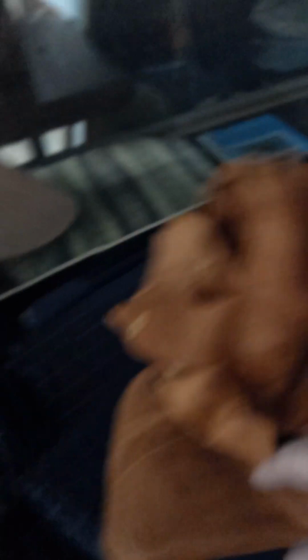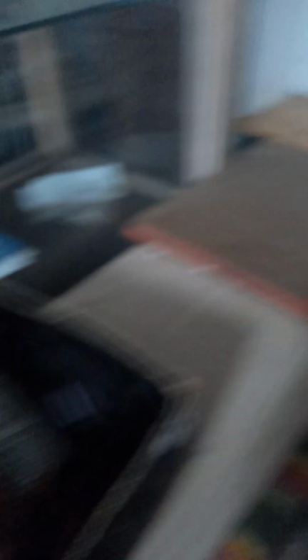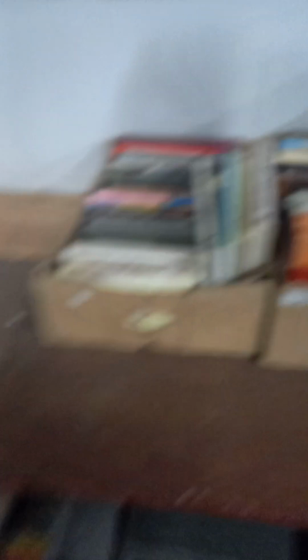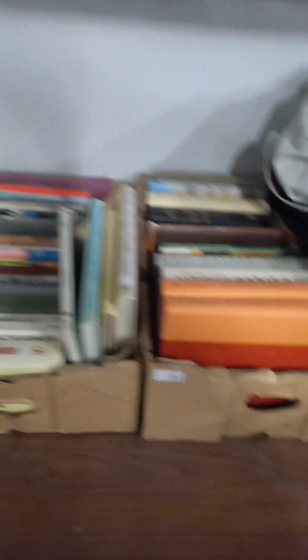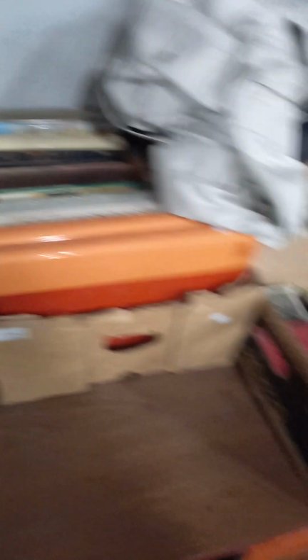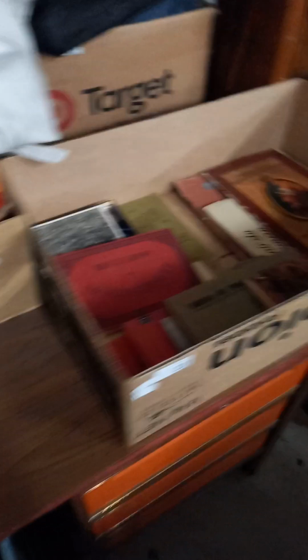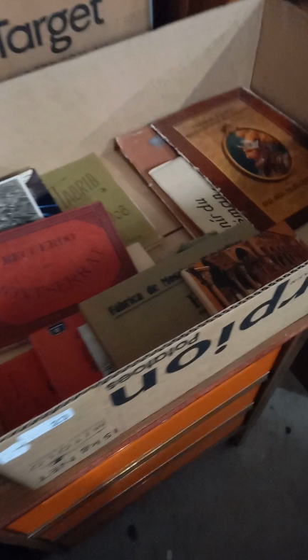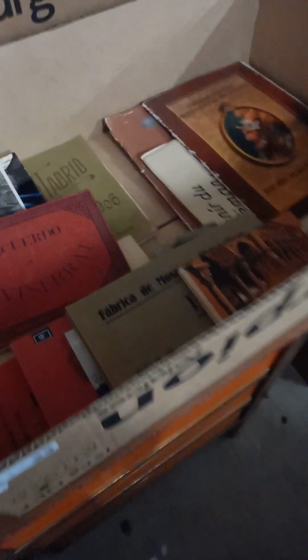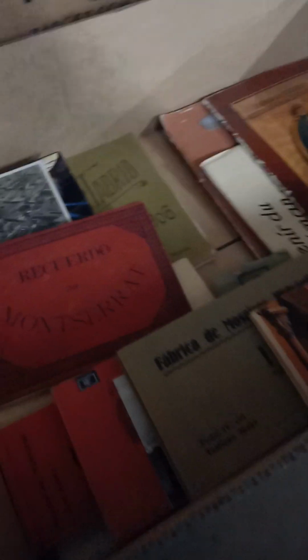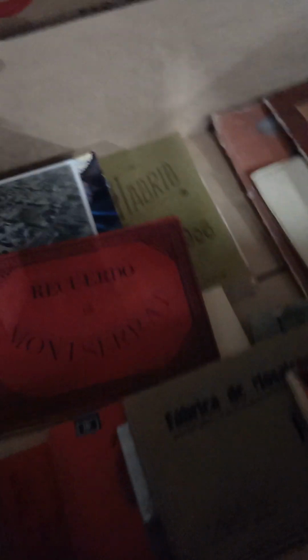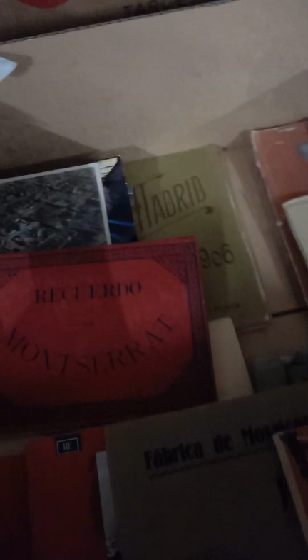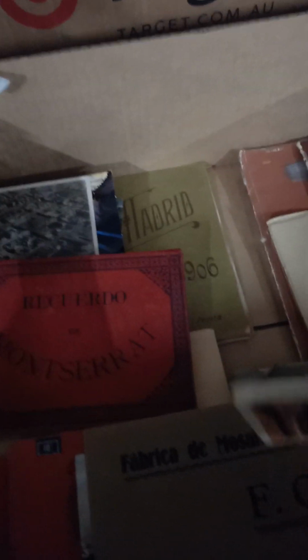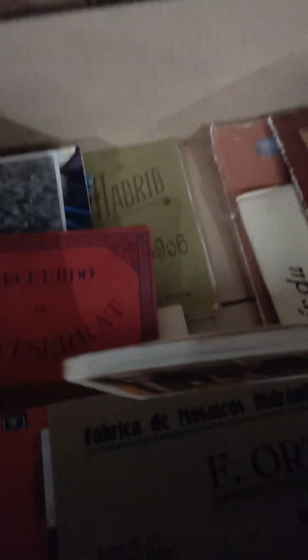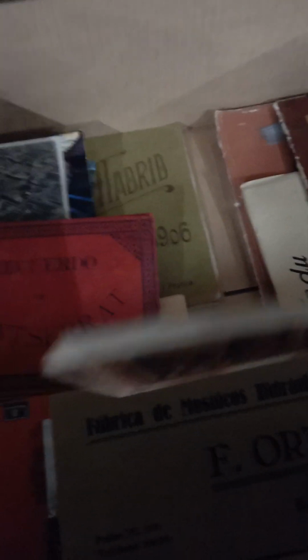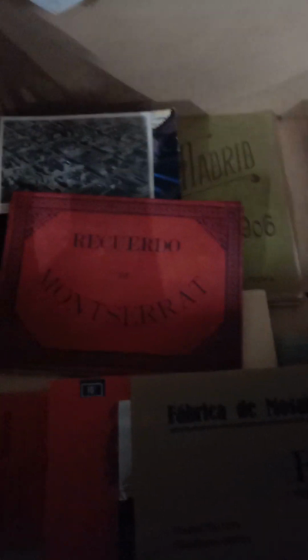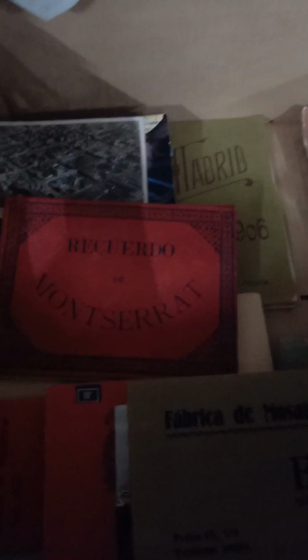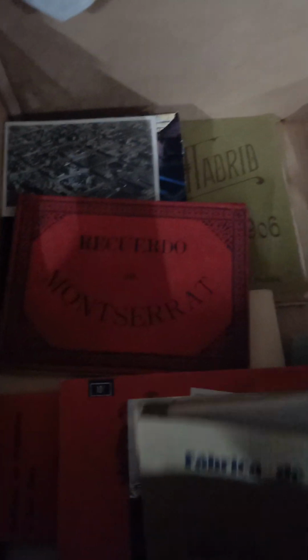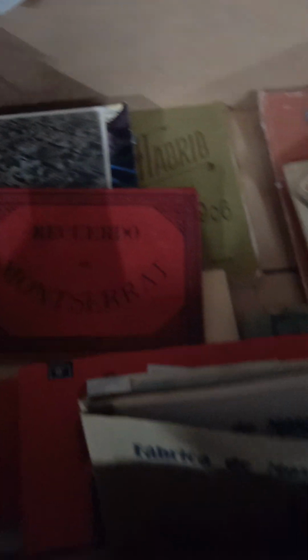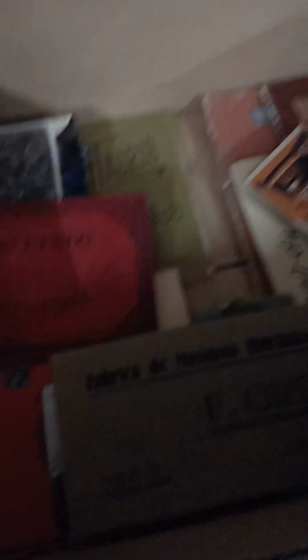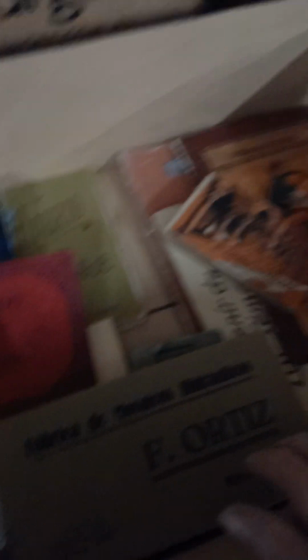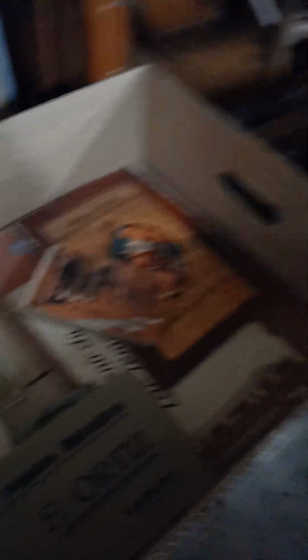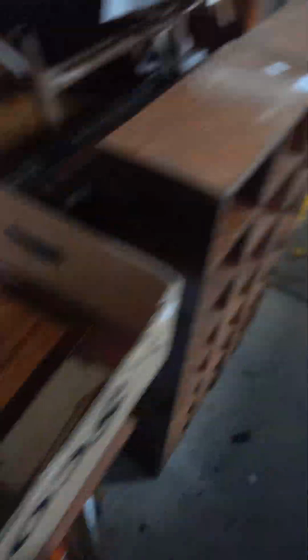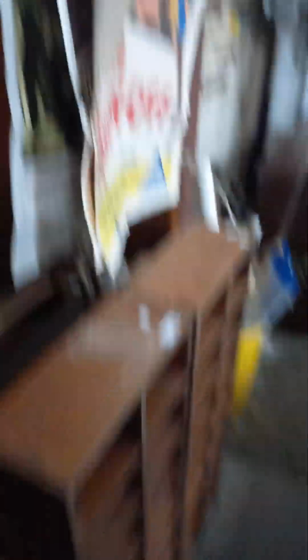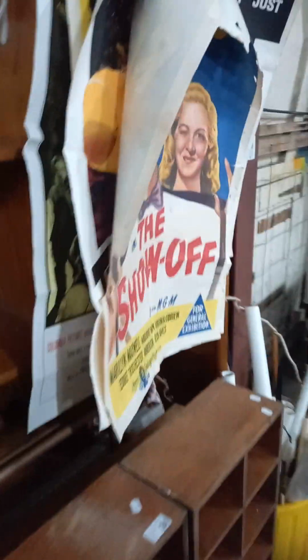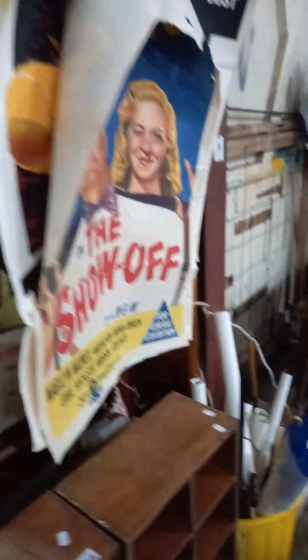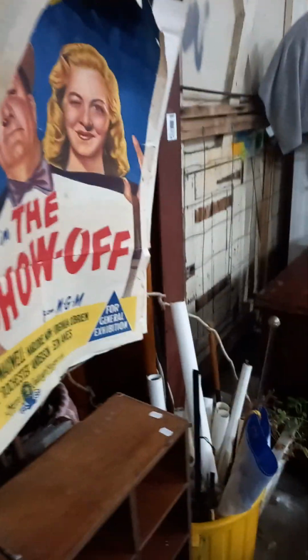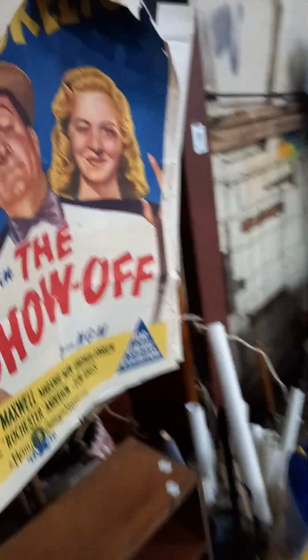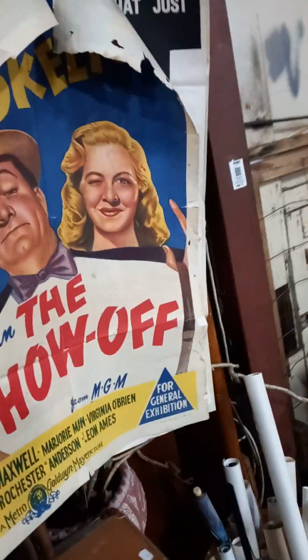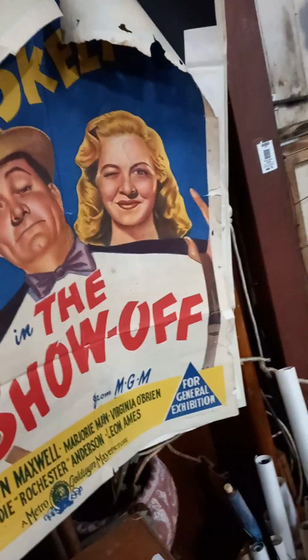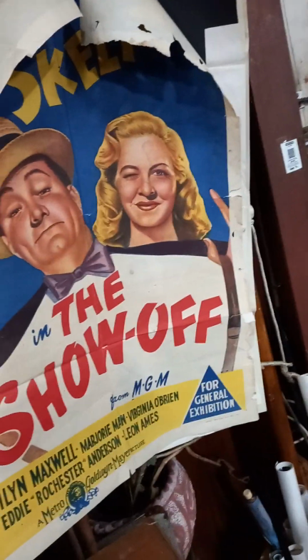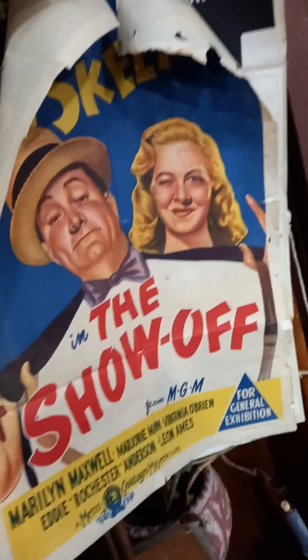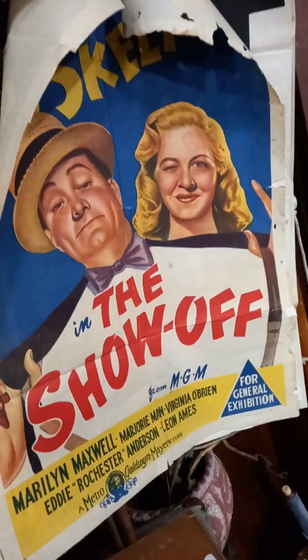What else have we got? Boxes of books. Some travel ephemera - these are all nice little postcard albums and stuff like that, view booklets. Some movie posters - The Show Off. Bit of Red Skelton action.